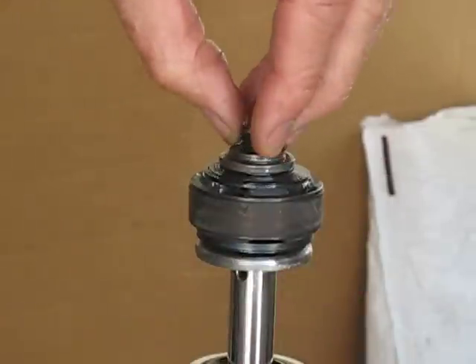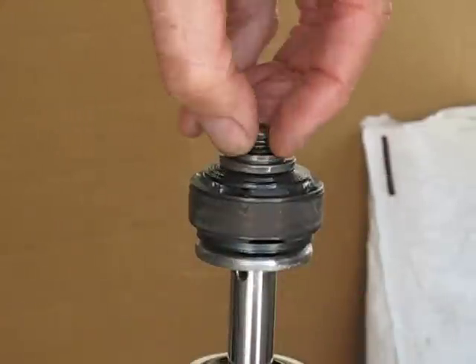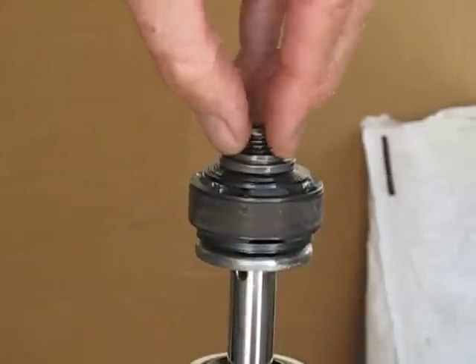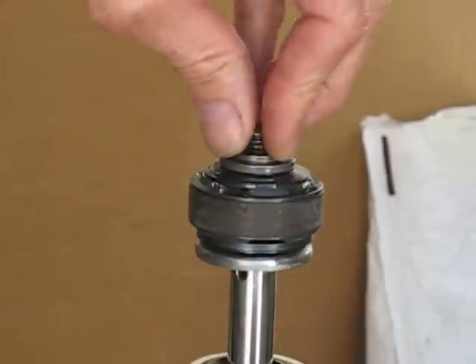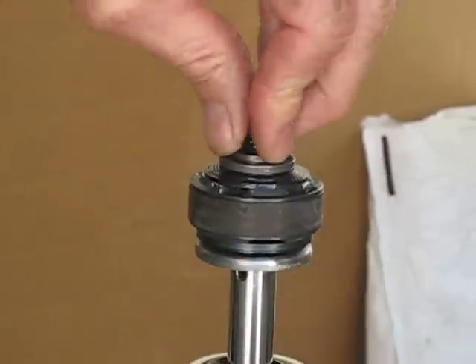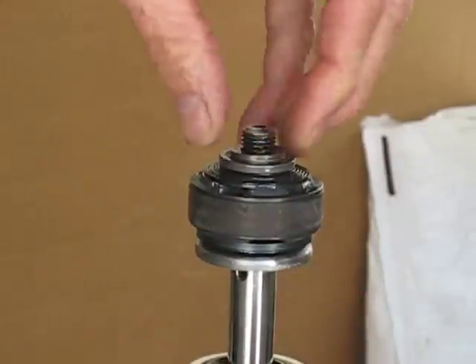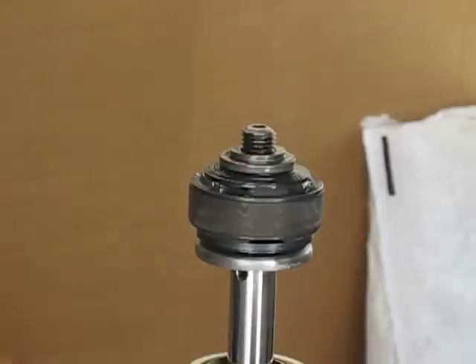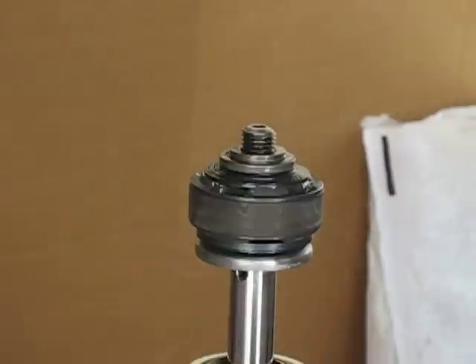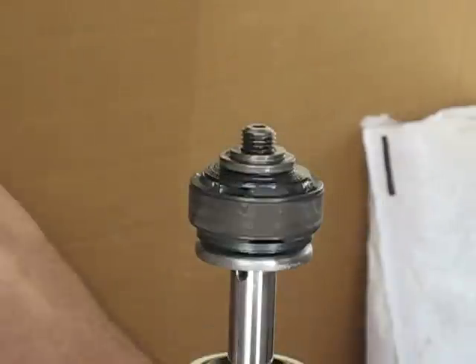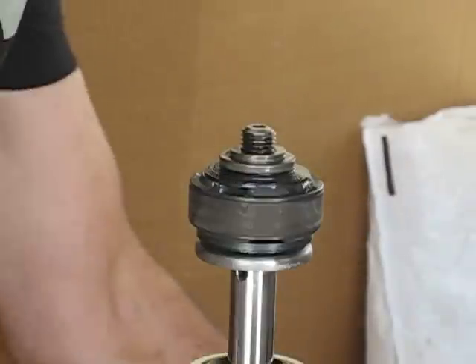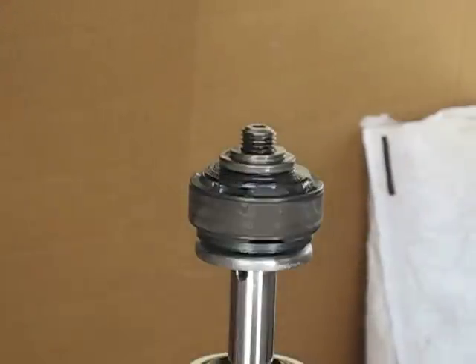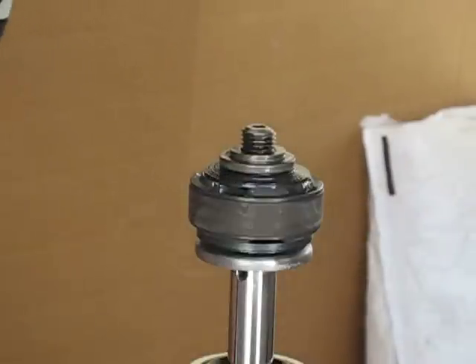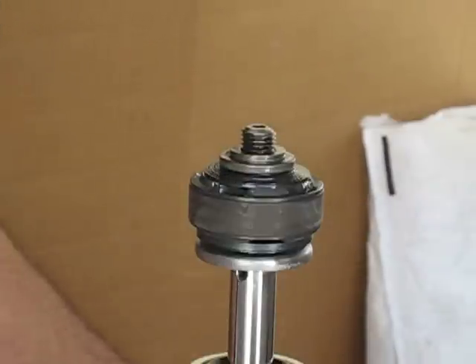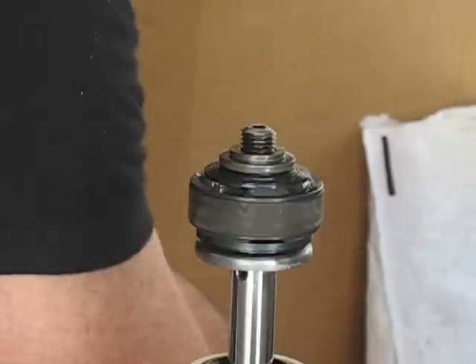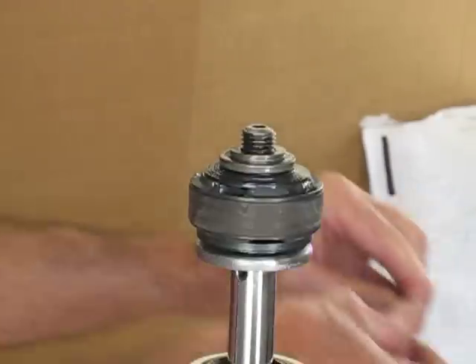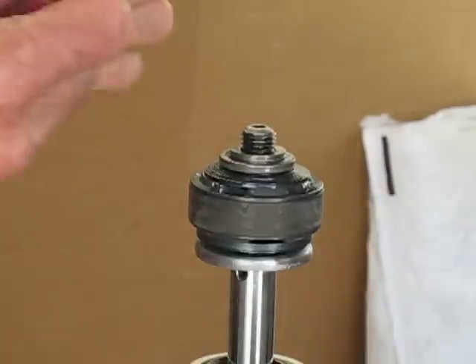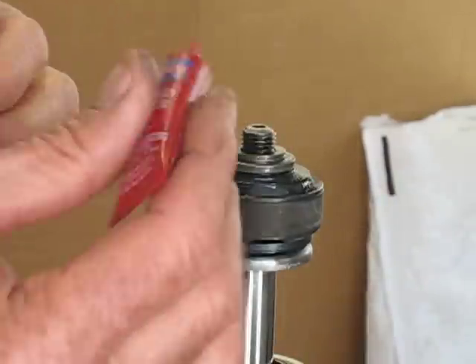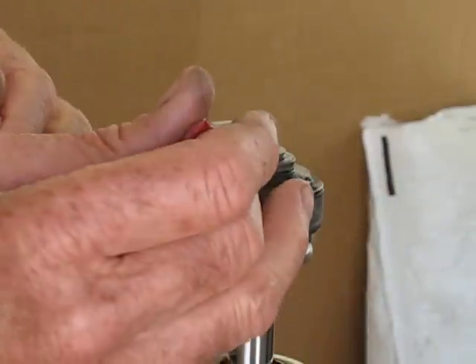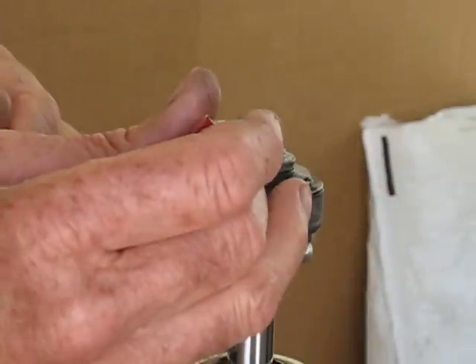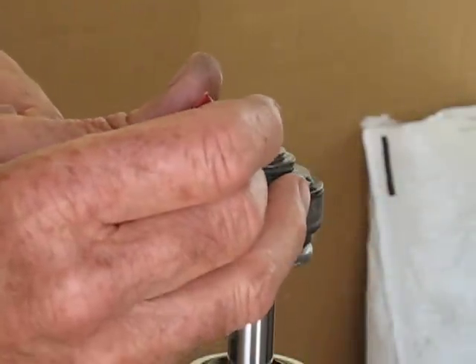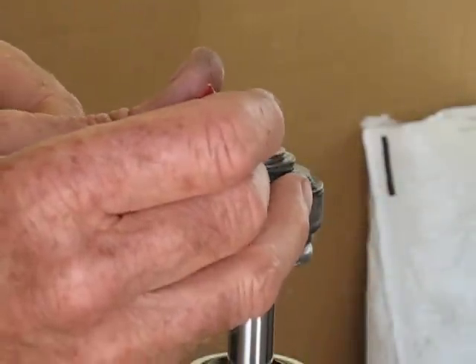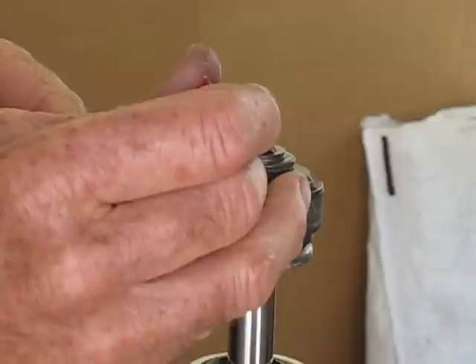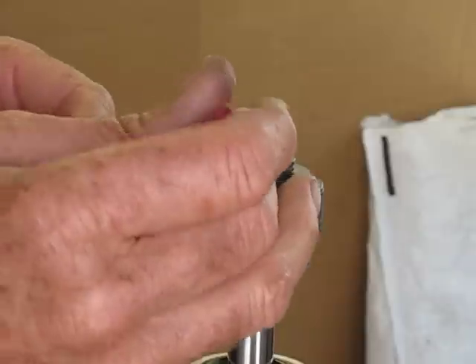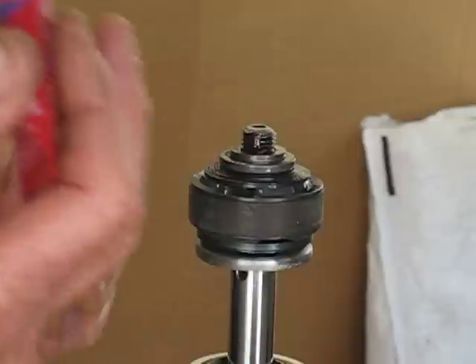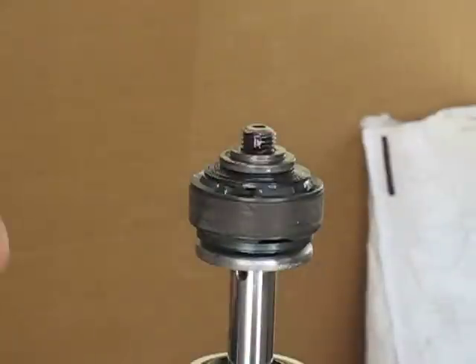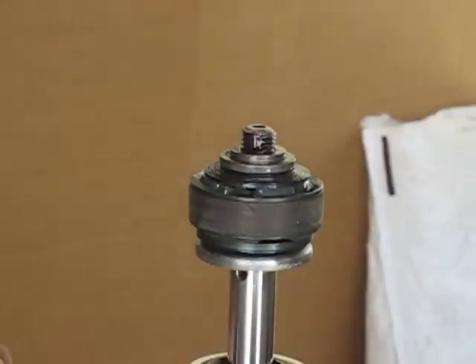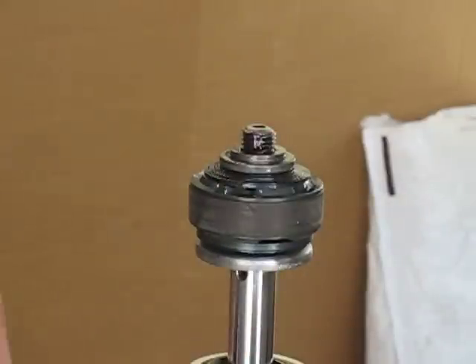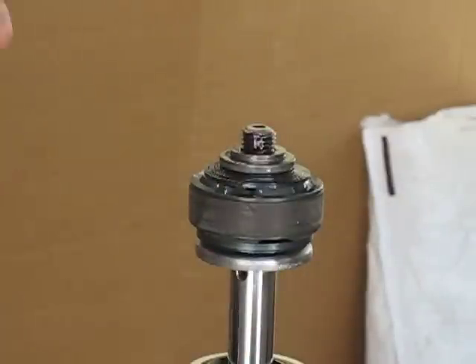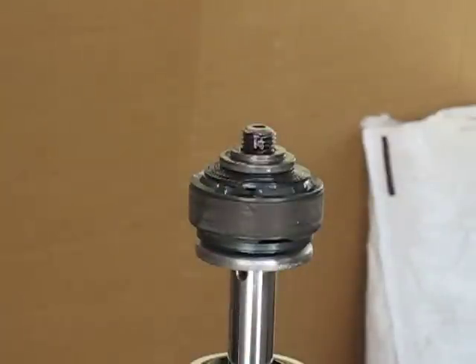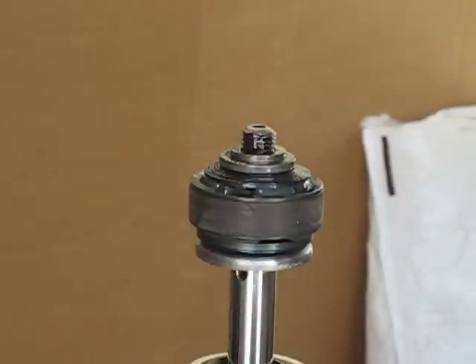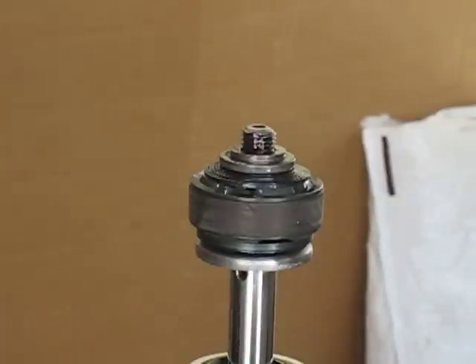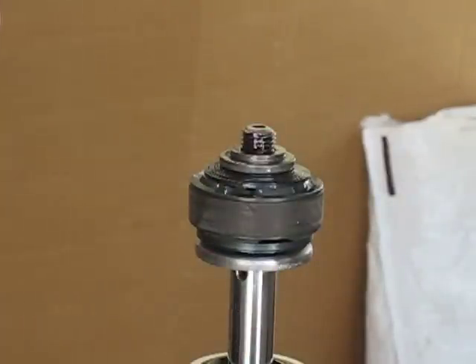So there we are, that looks good. What I'm going to do now is put a drop of red Loctite. And you want to make sure you don't bleed that stuff down into the shims.